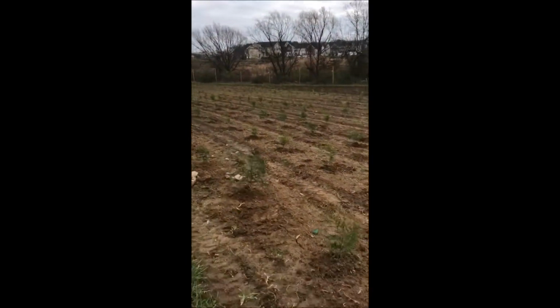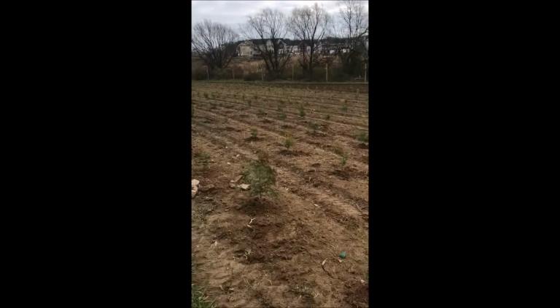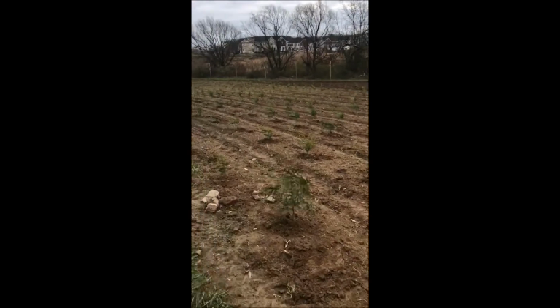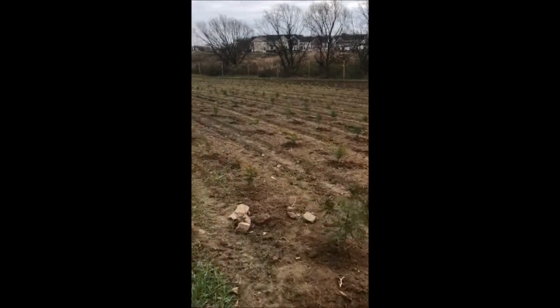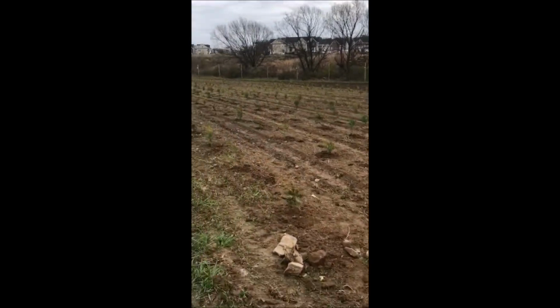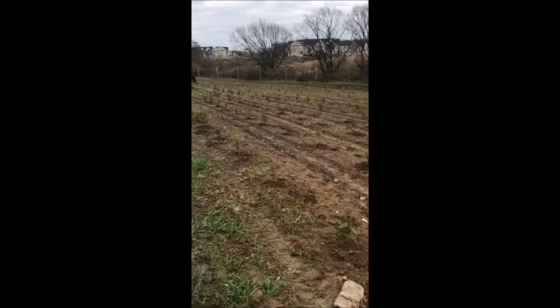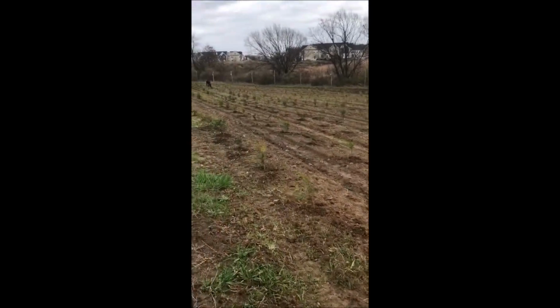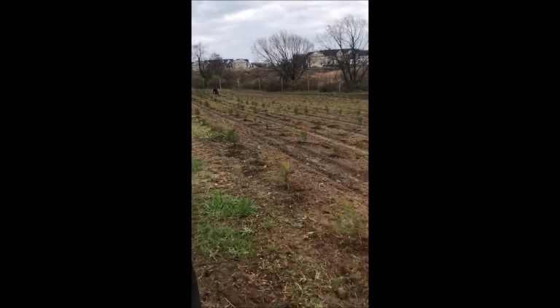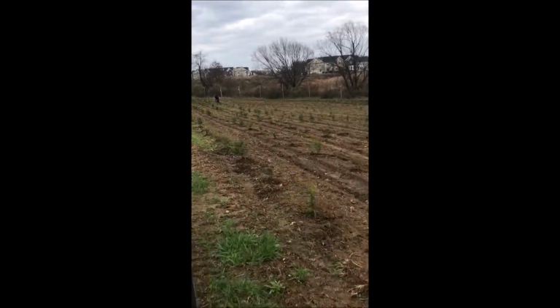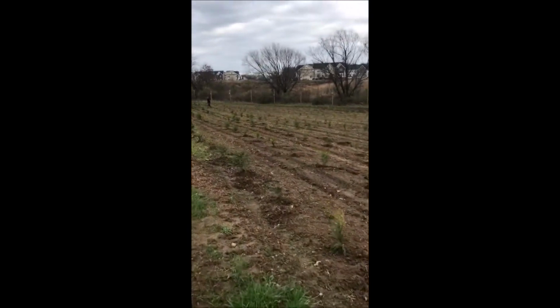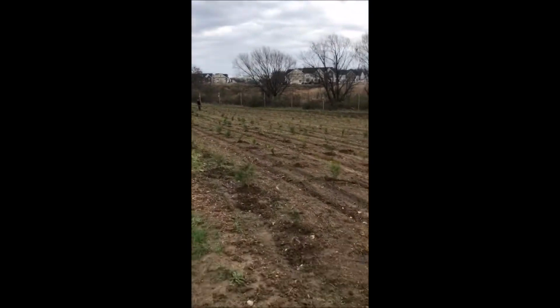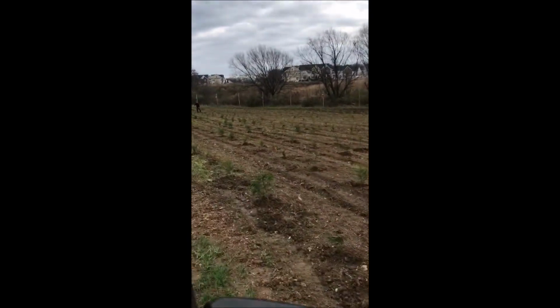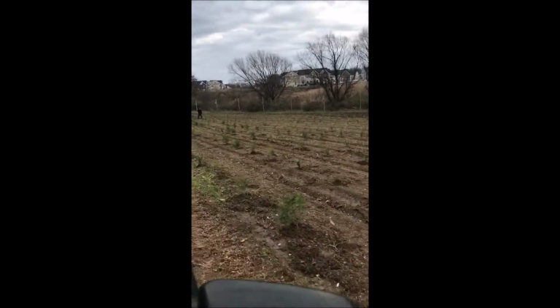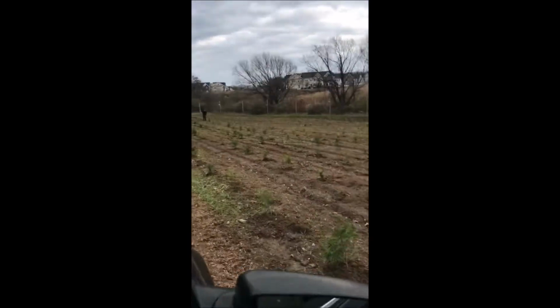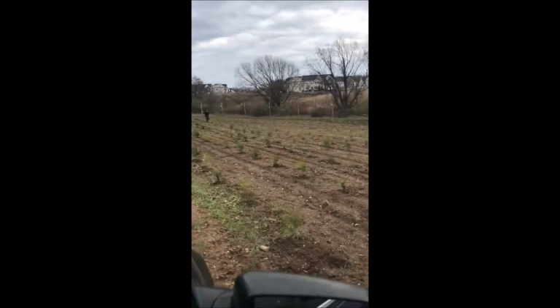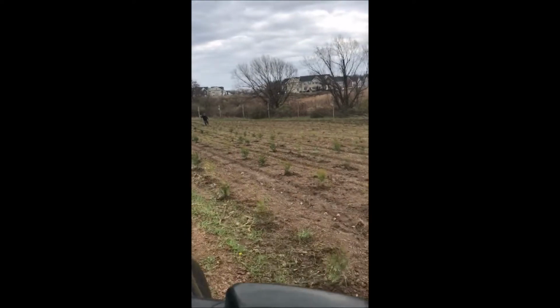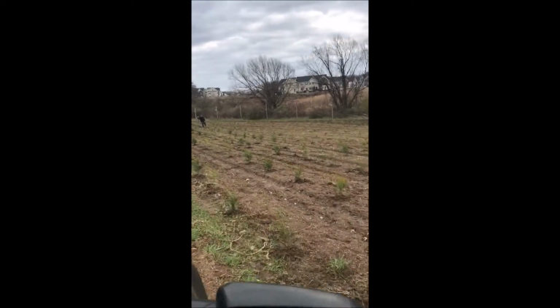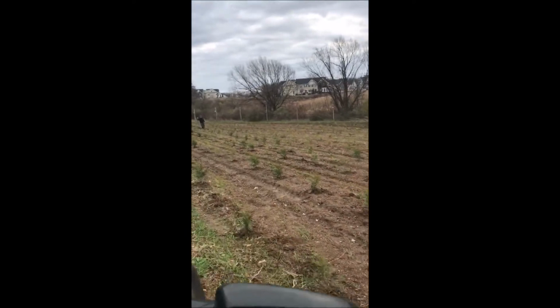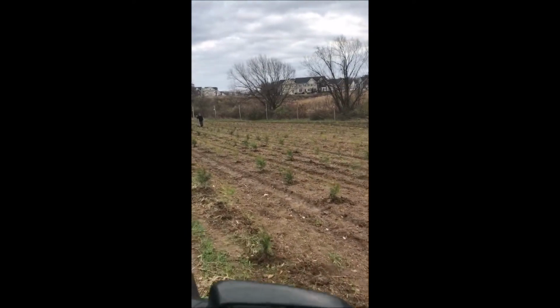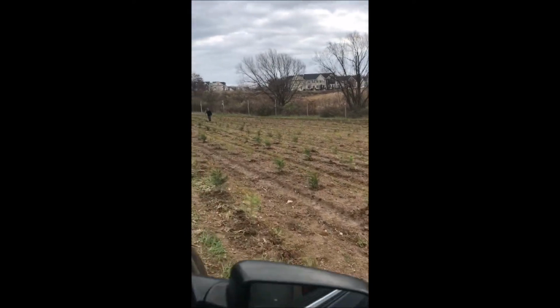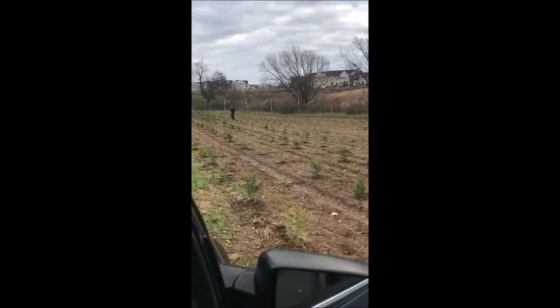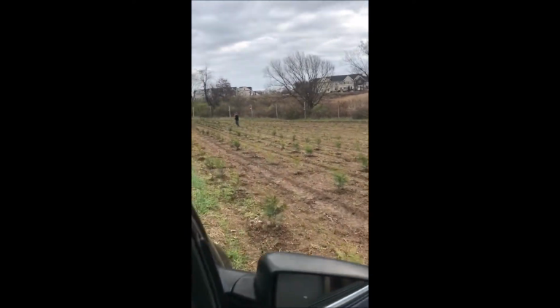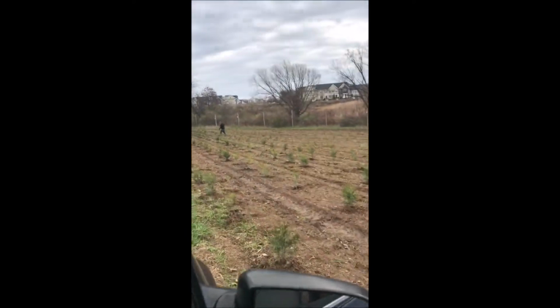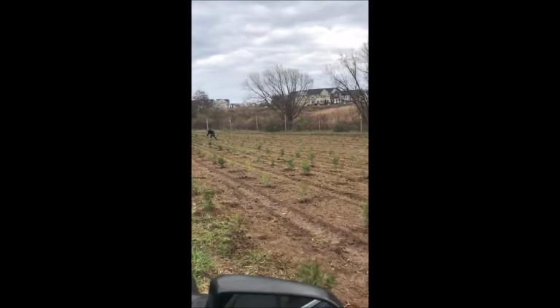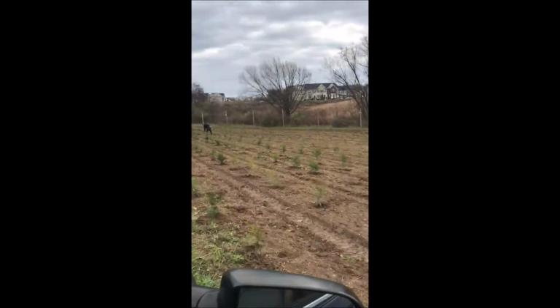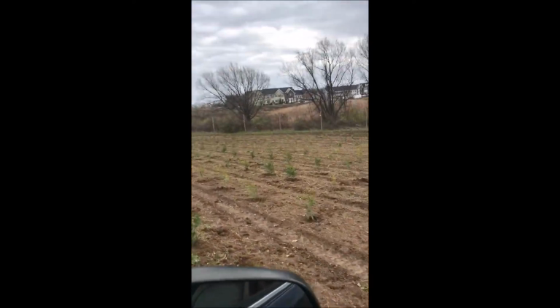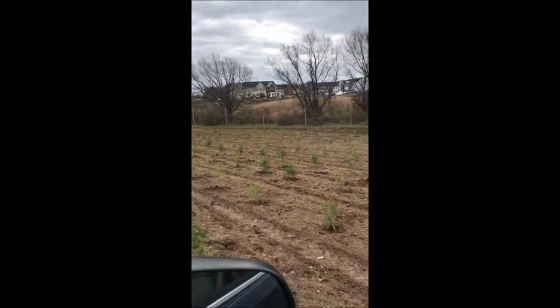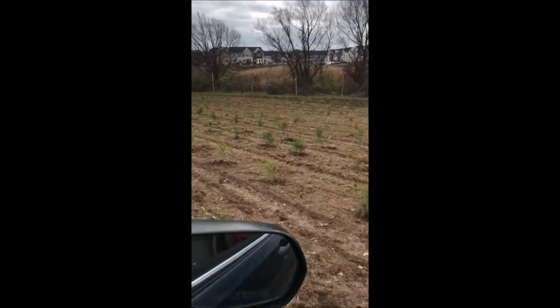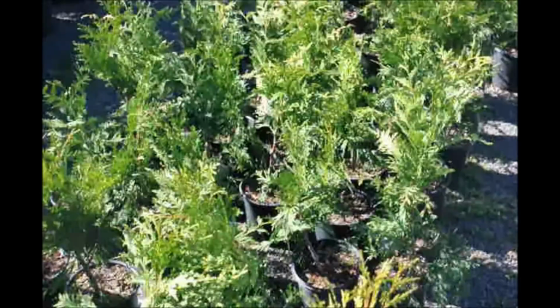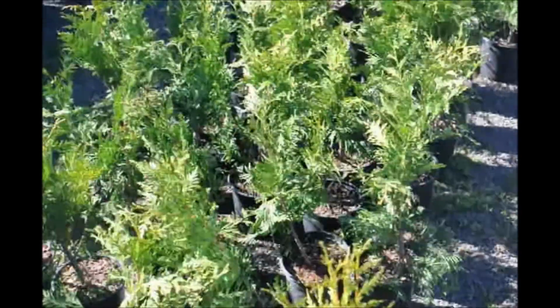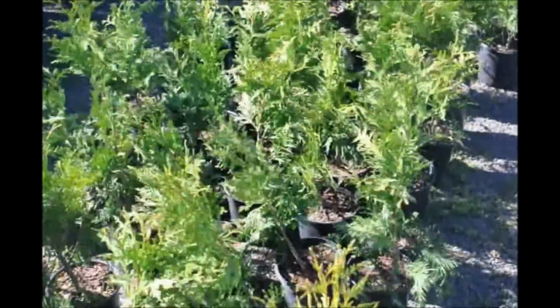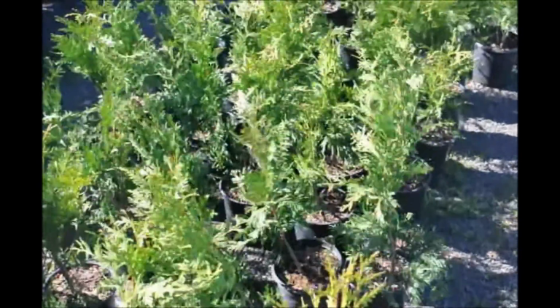These rows are about six feet apart because our brush hog is a 48 inch or a 42 inch brush hog, which allows us to drive up and down the rows and easily maintain the trees.